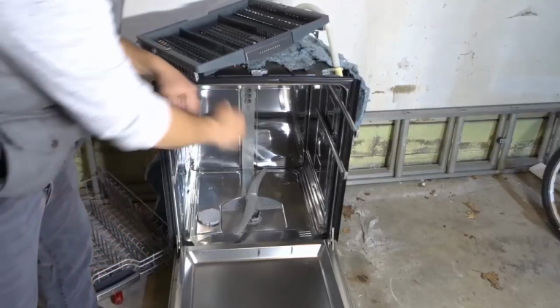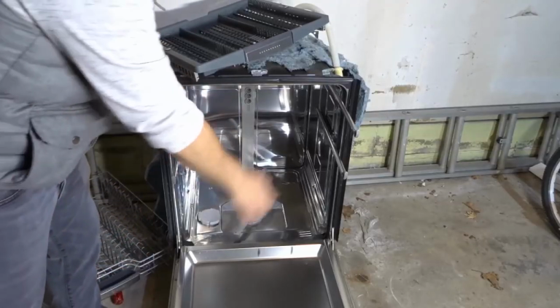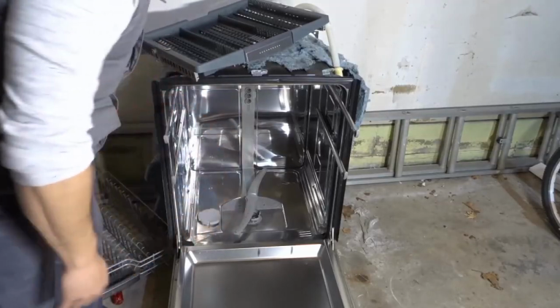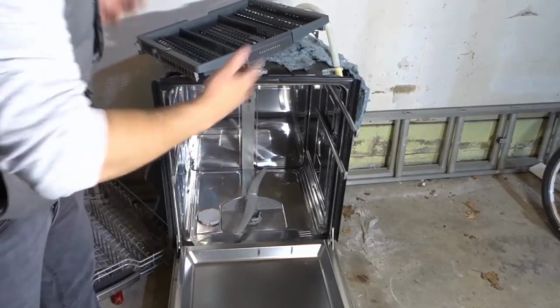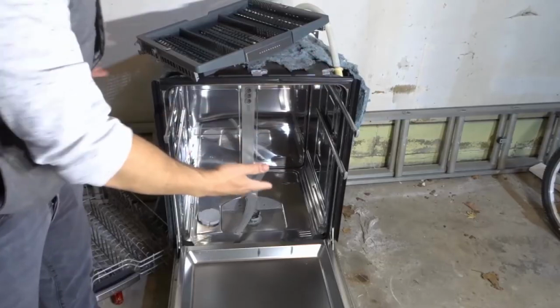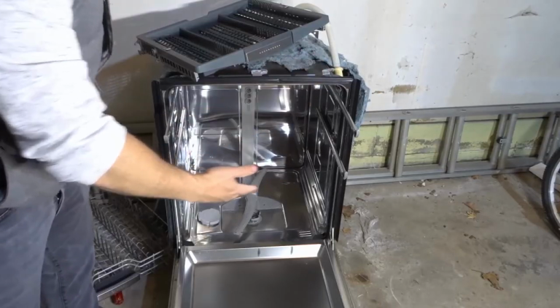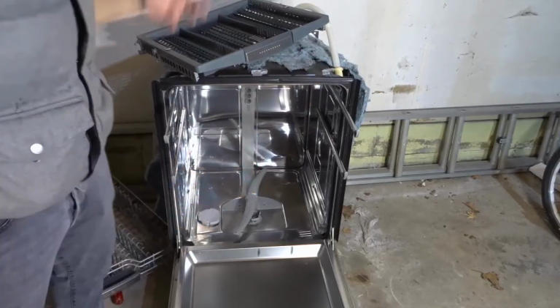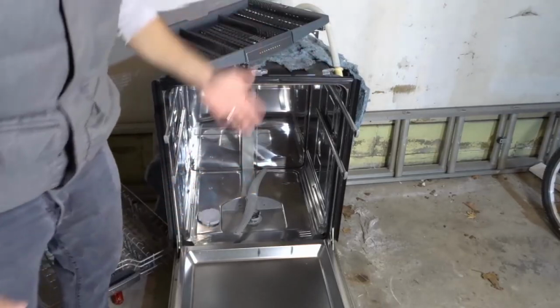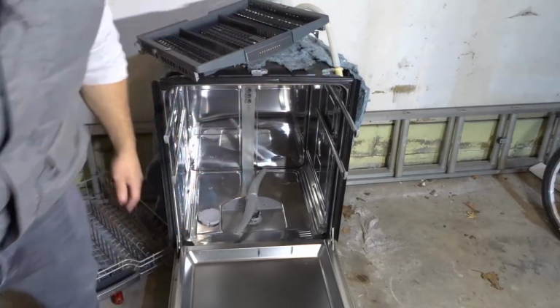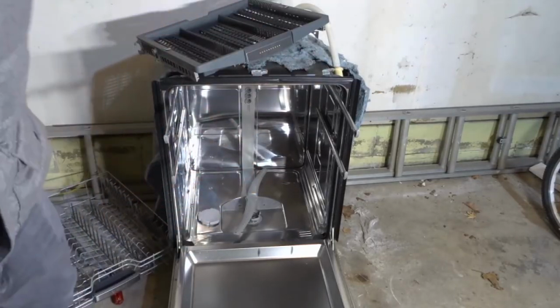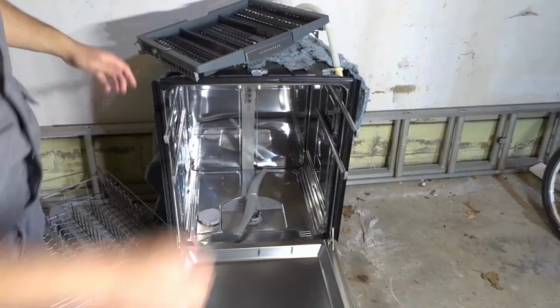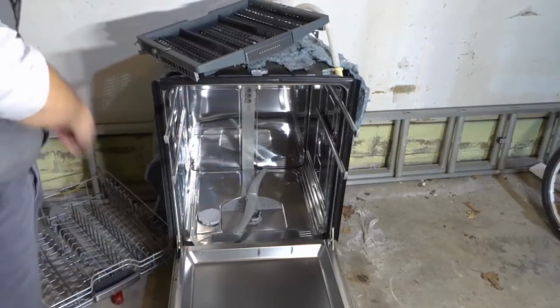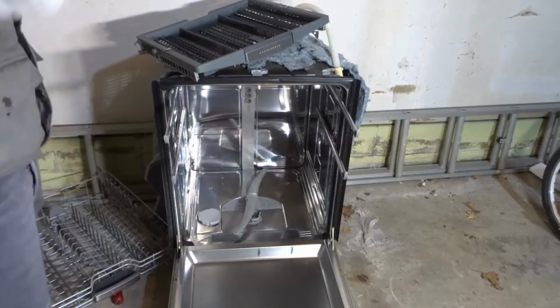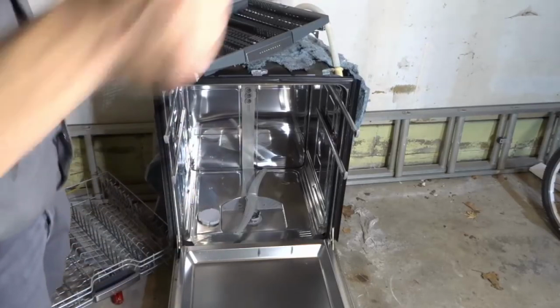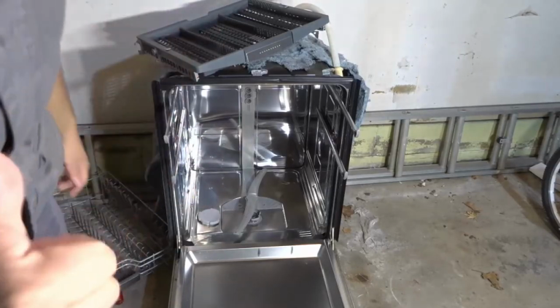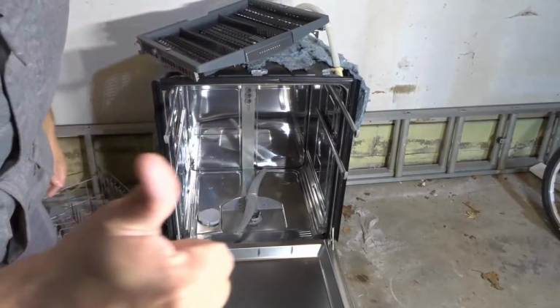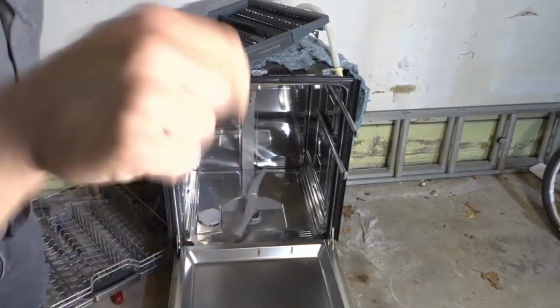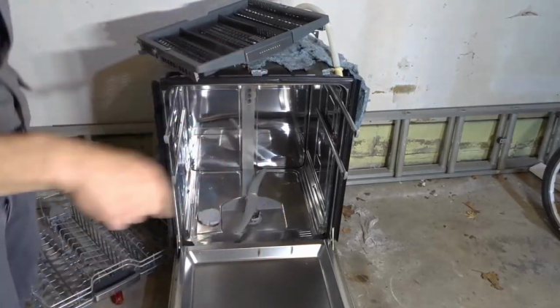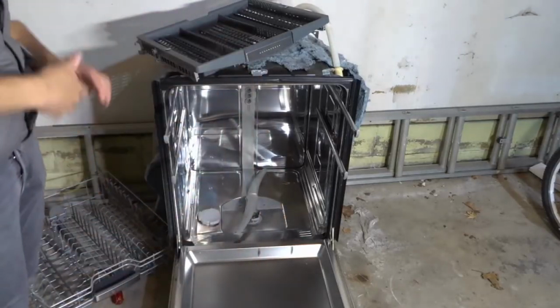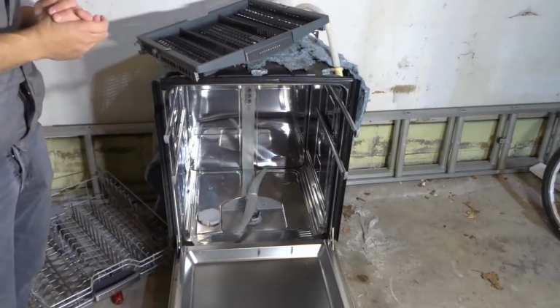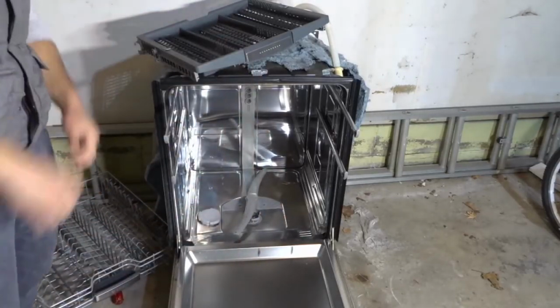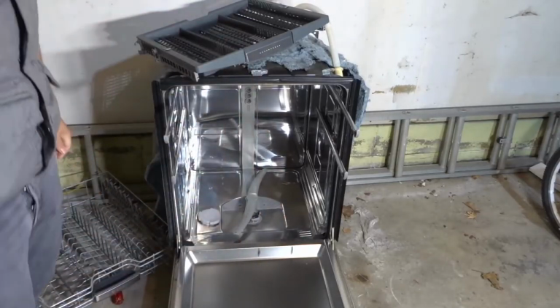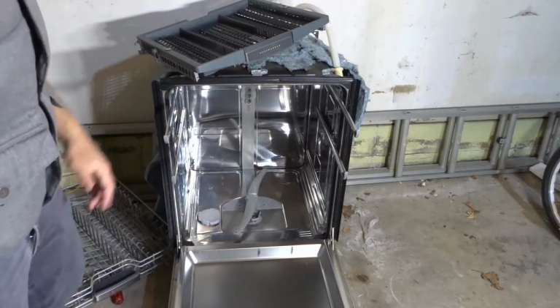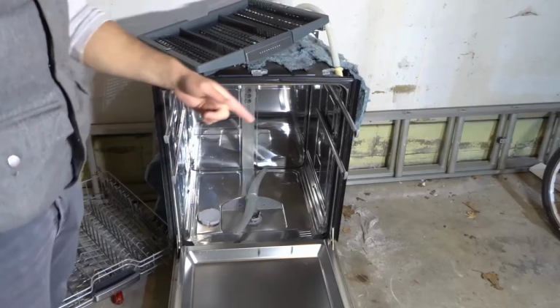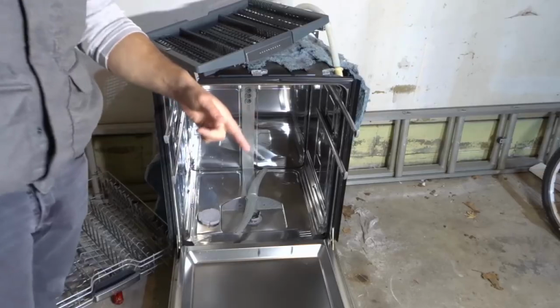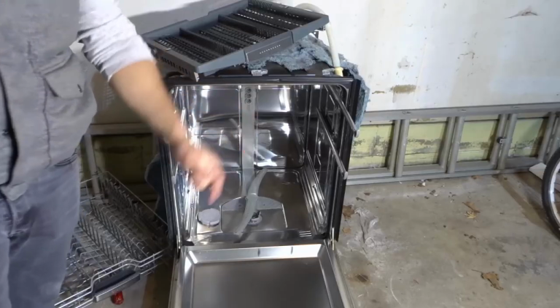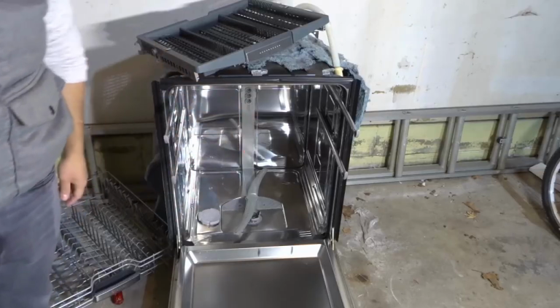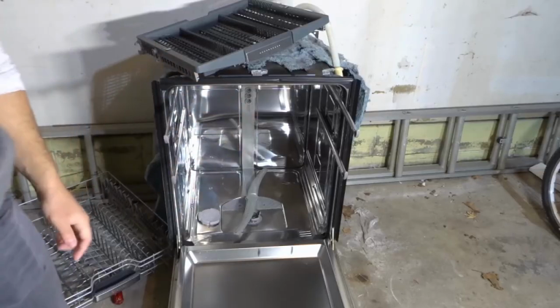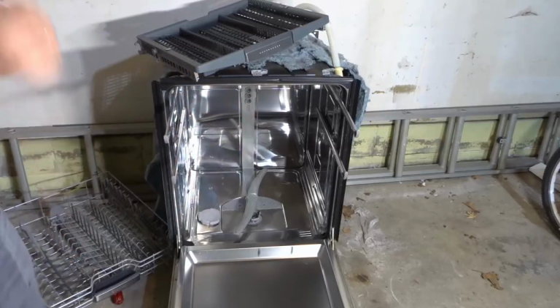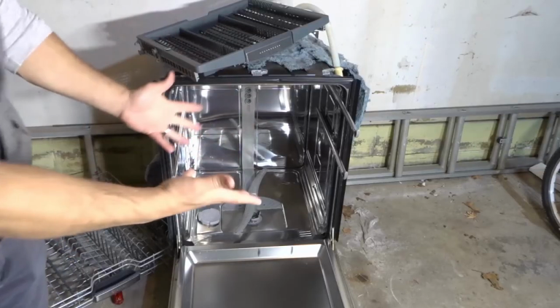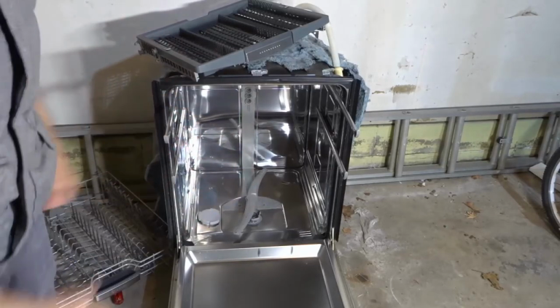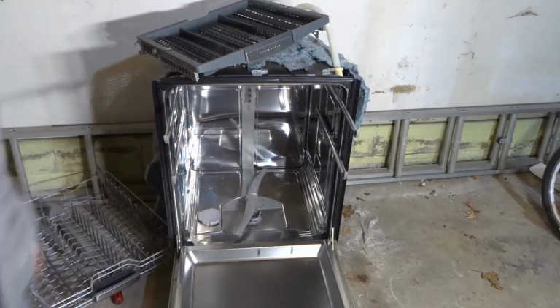That's it! If you ever want to clean your dishwasher, you're good to go. If you like this video, please give it a thumbs up, let me know what you think in the comments below, and be sure to subscribe for more great videos just like this one. That's all I have for you today — thanks for watching!